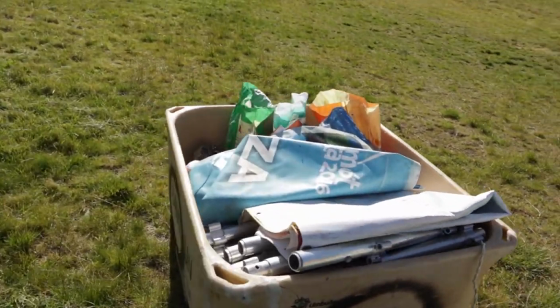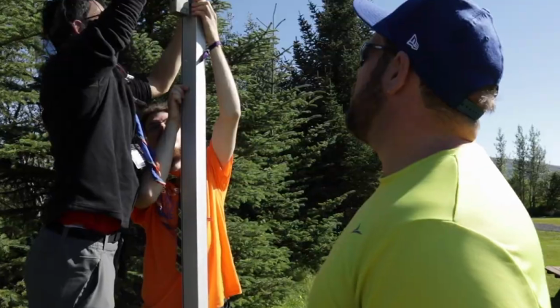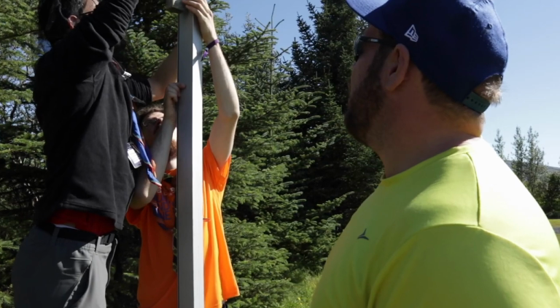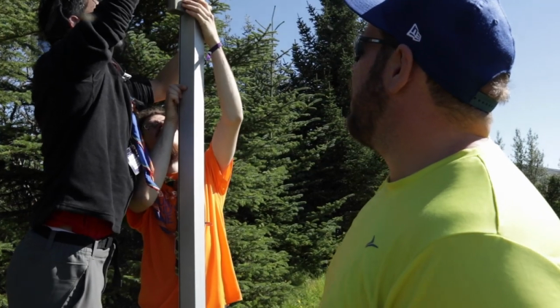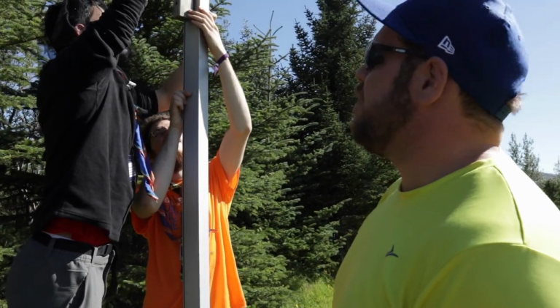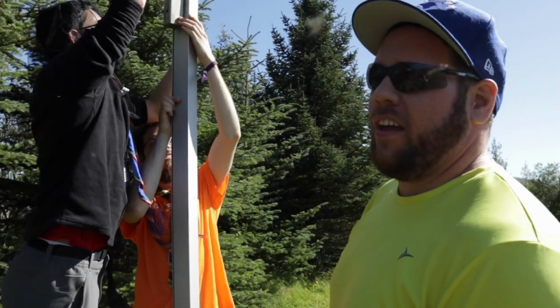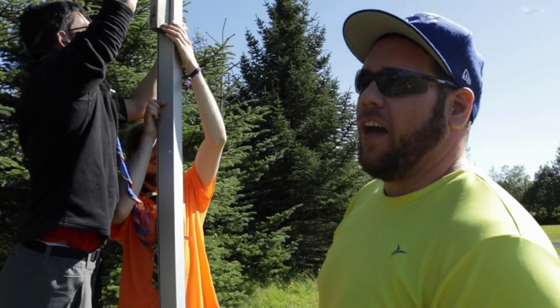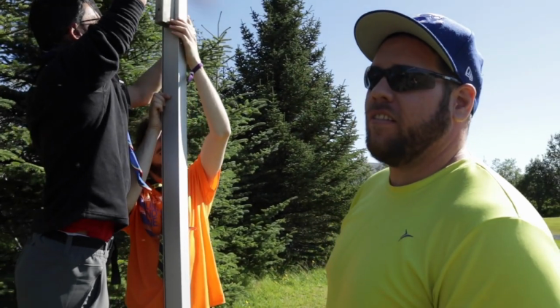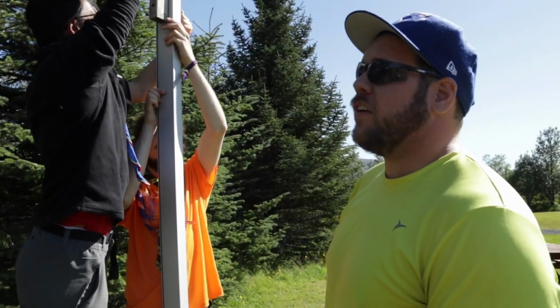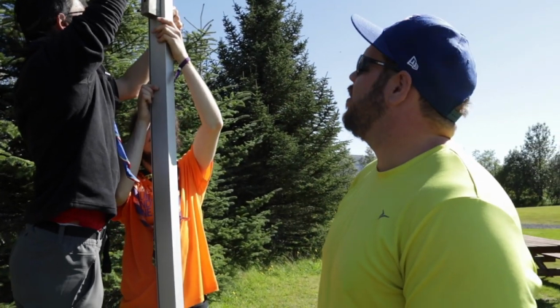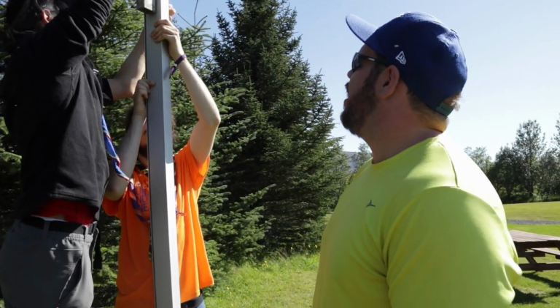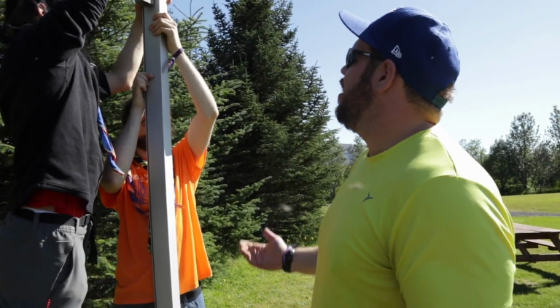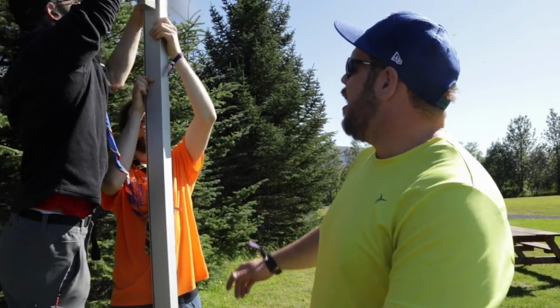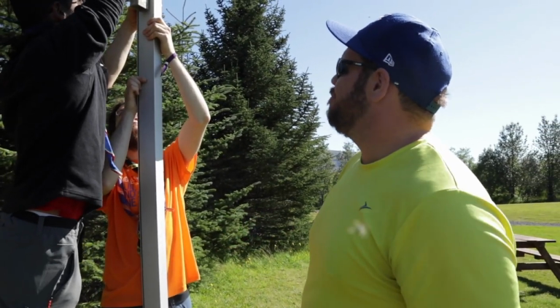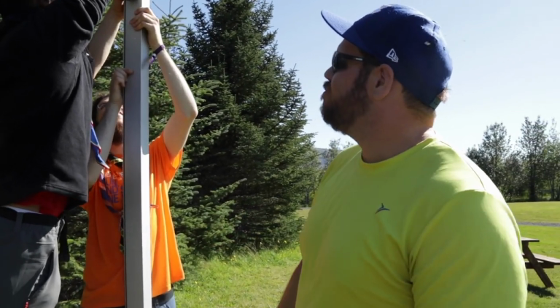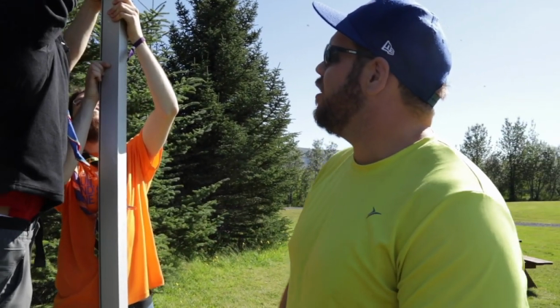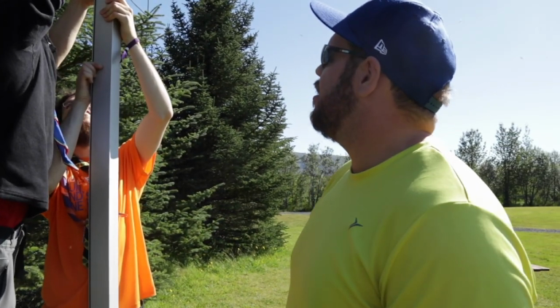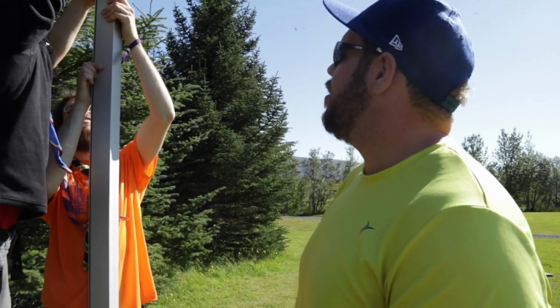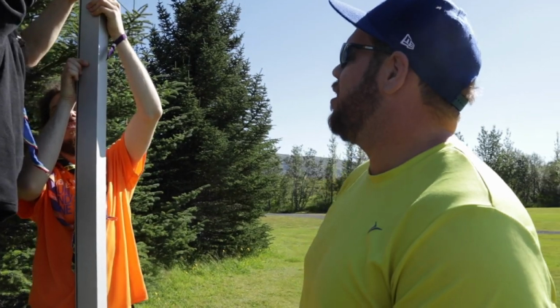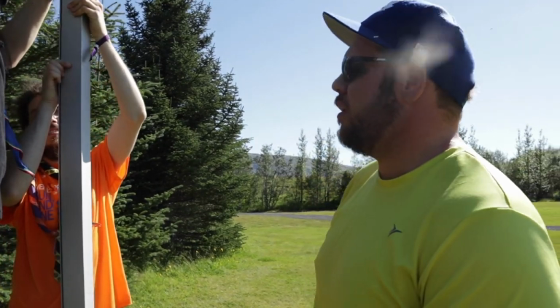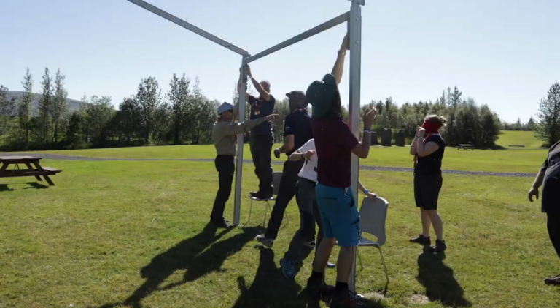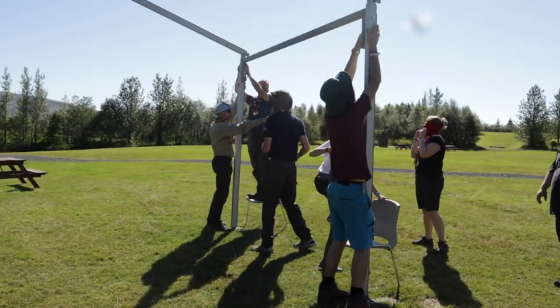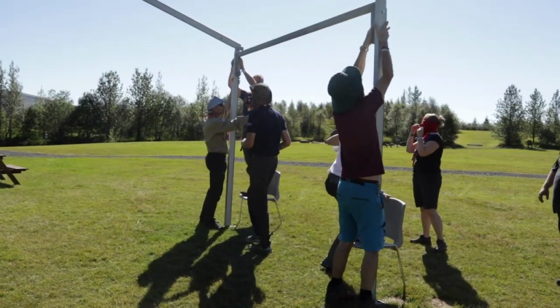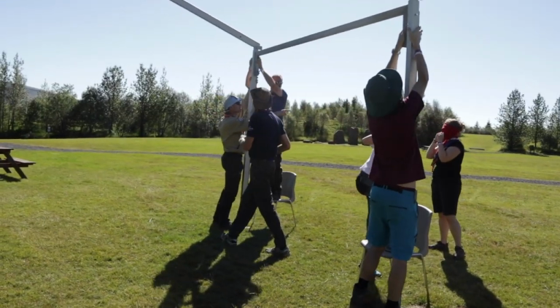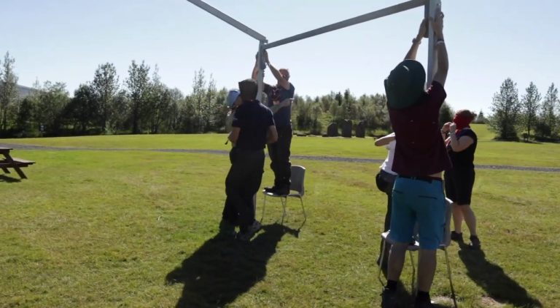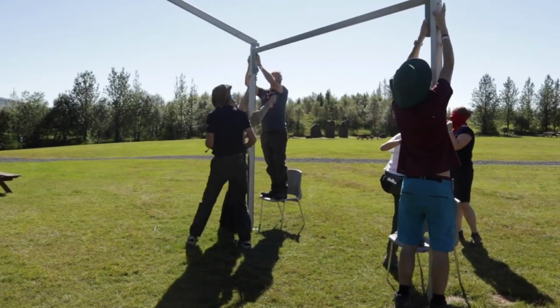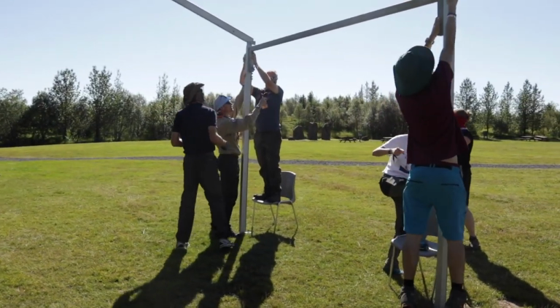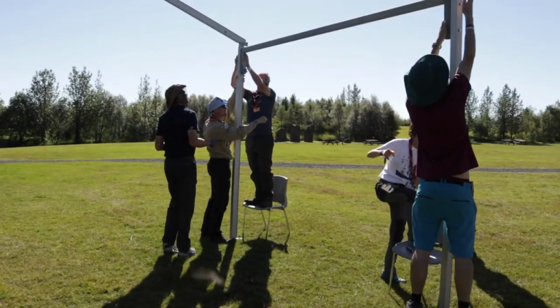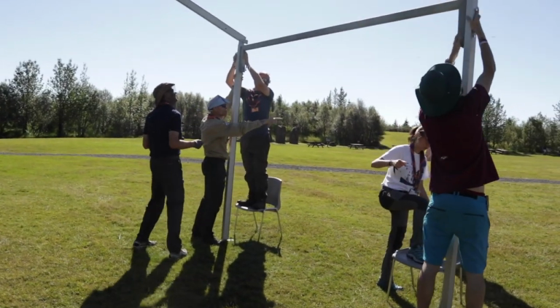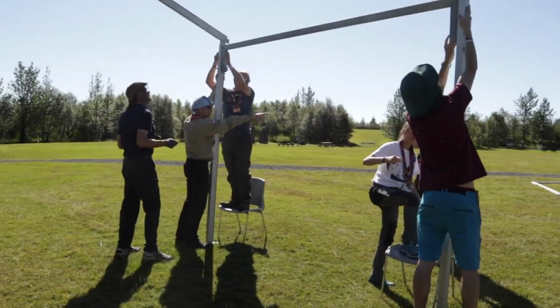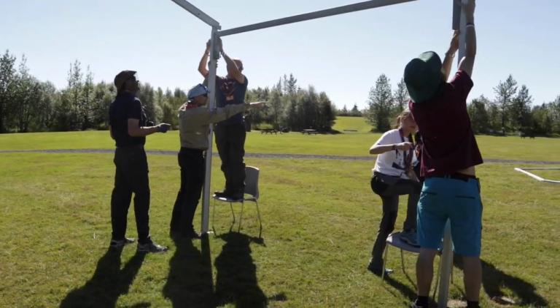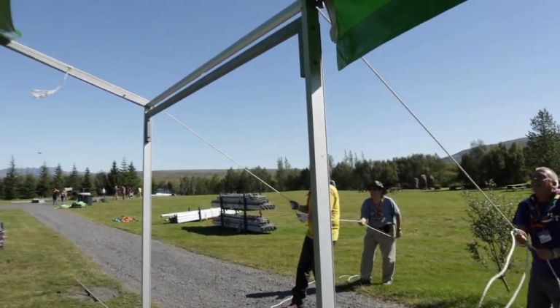We're building one of the café slash International Day shelters. We're starting with the right-hand uprights and bolting it together.